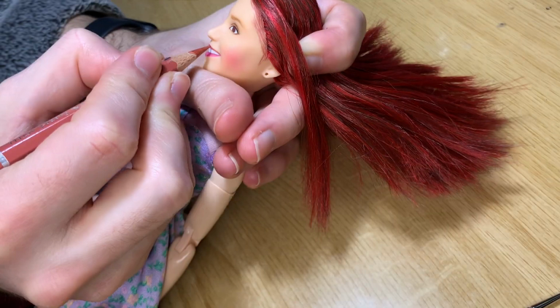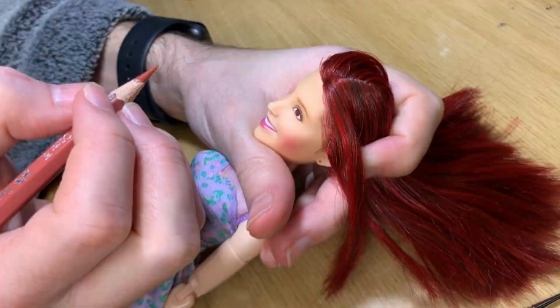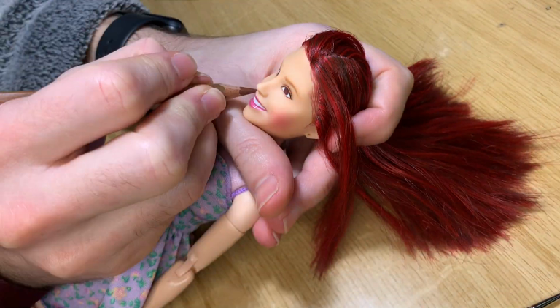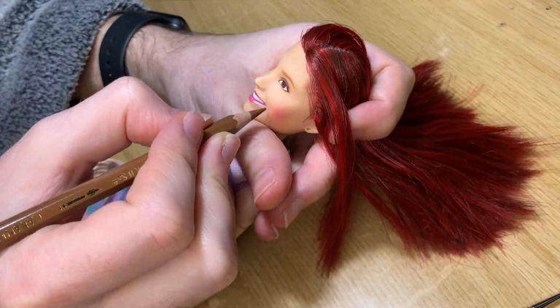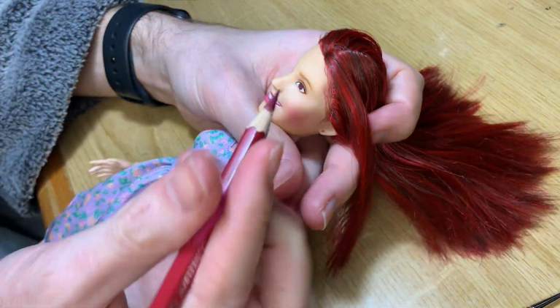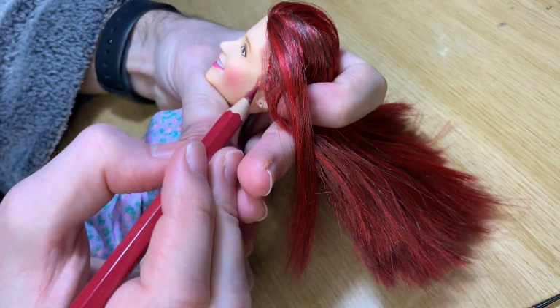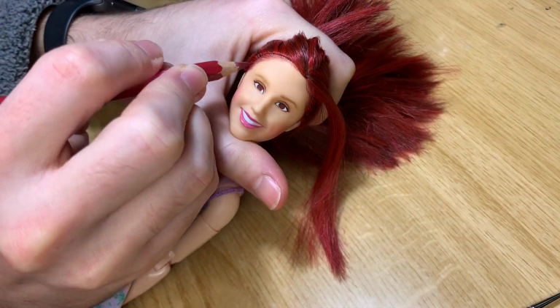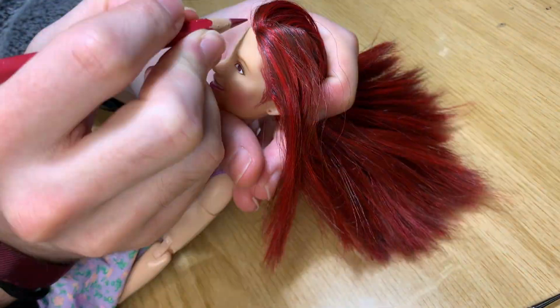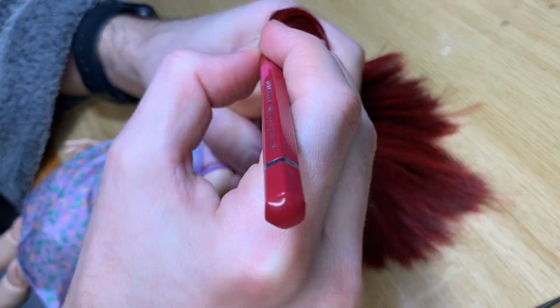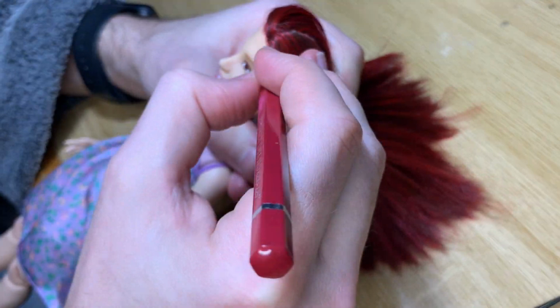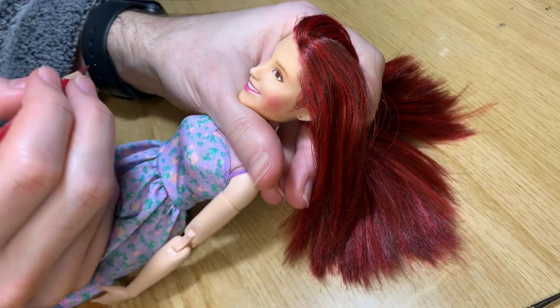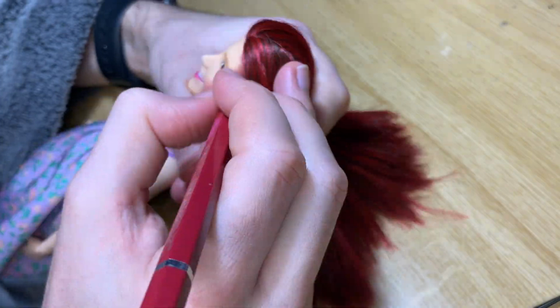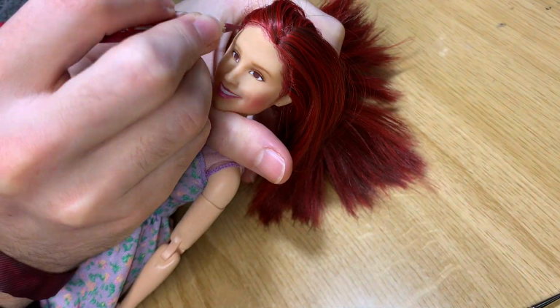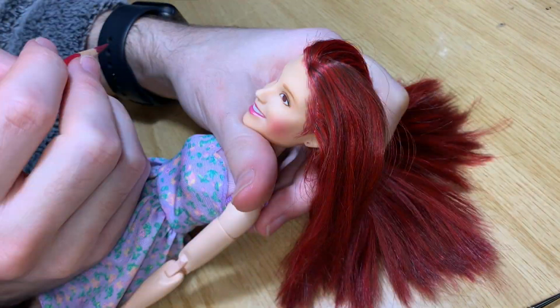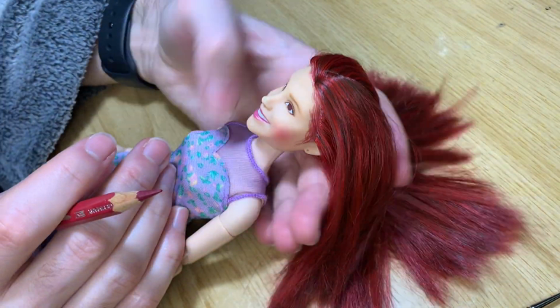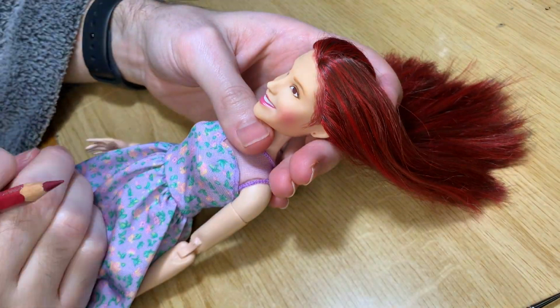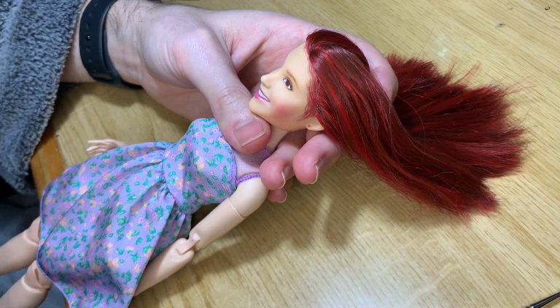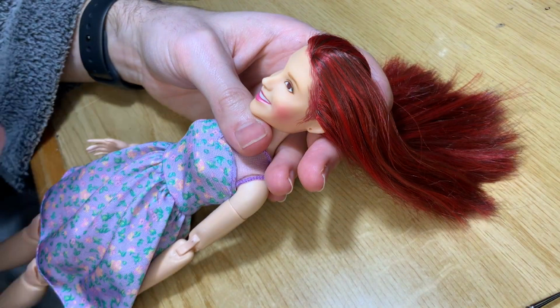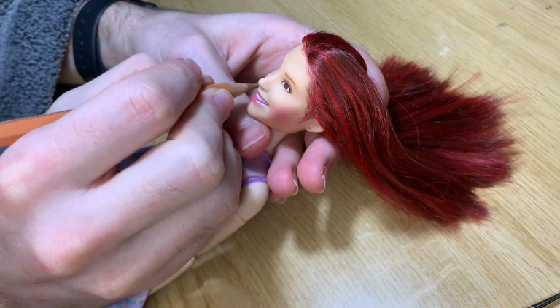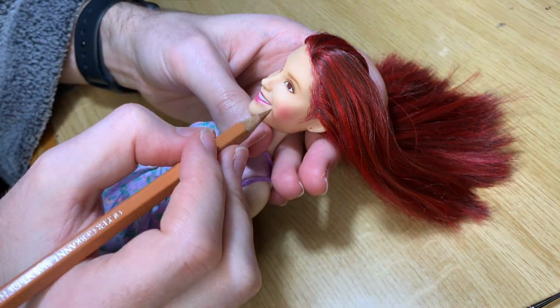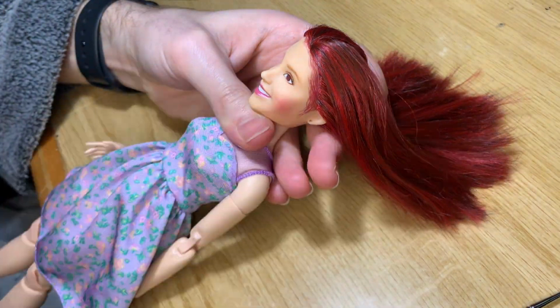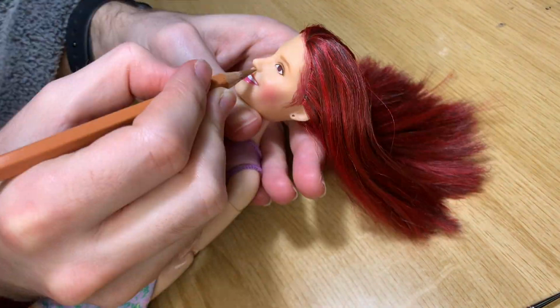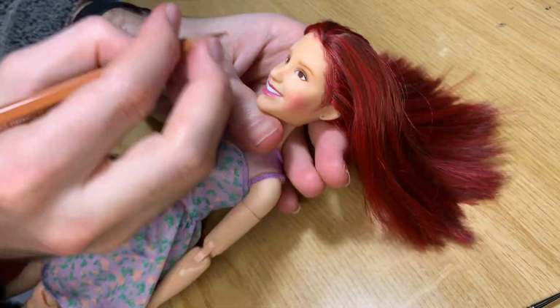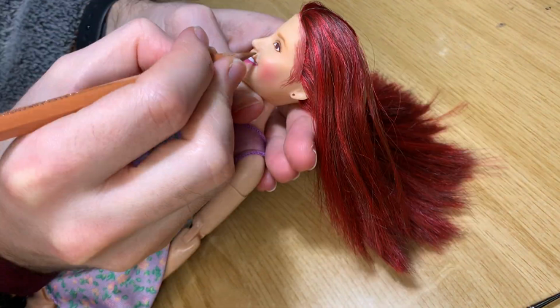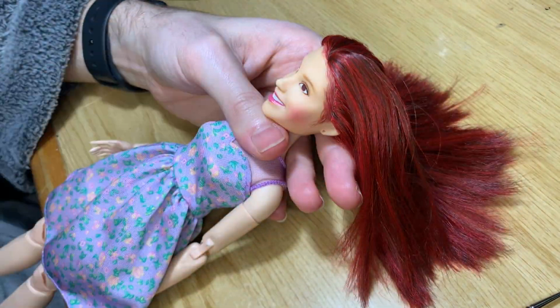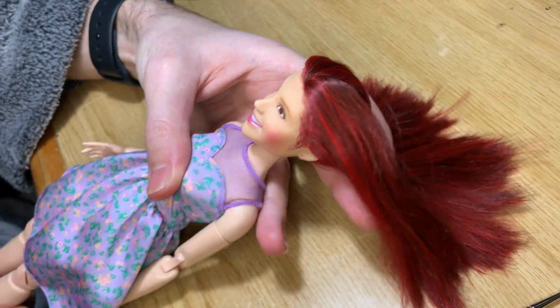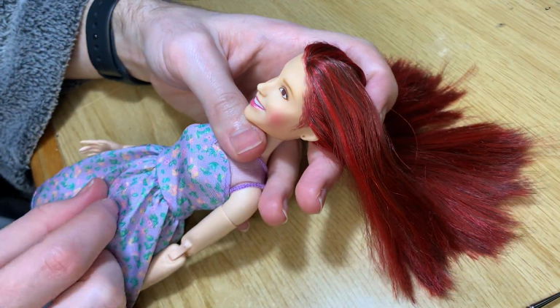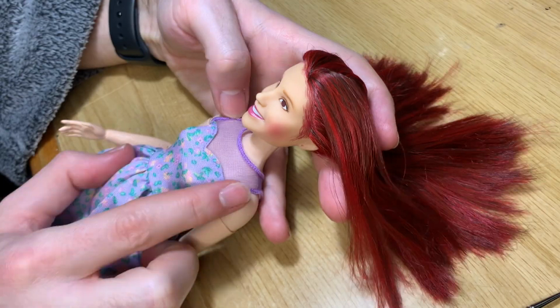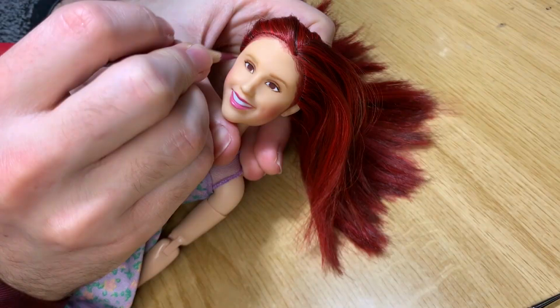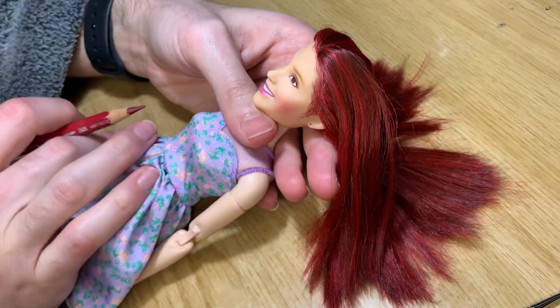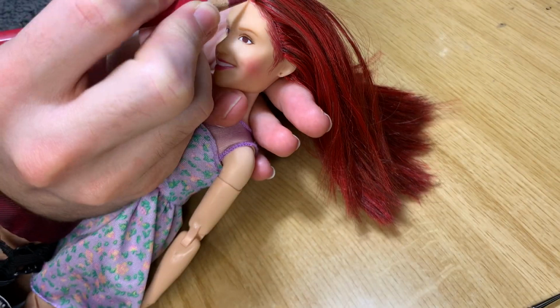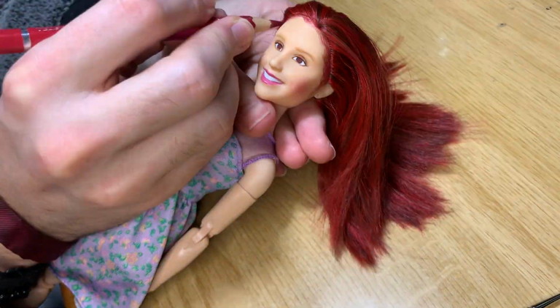When working on the lips, I remove a little of the top part, because normally on dolls the top lip is way more pronounced than it should be. I remove that and later add more upper lip back.